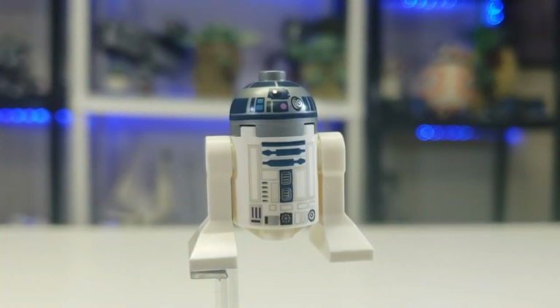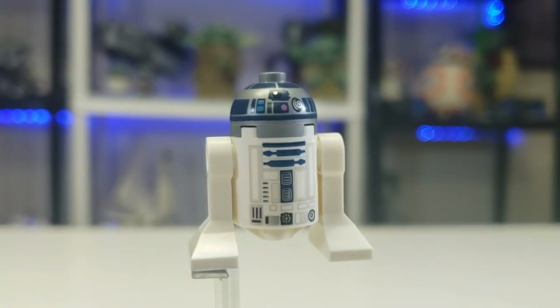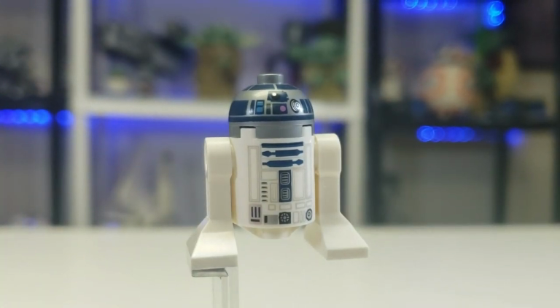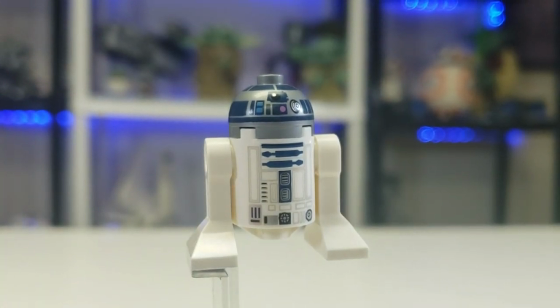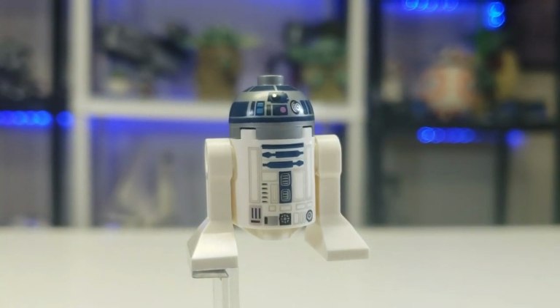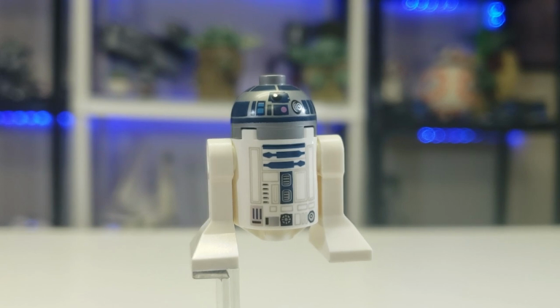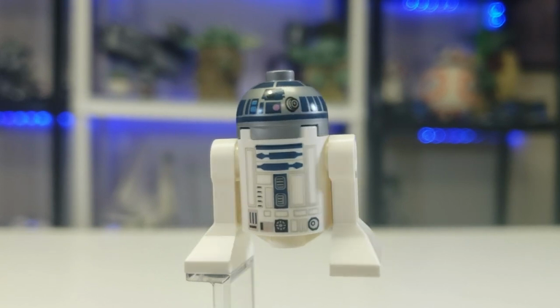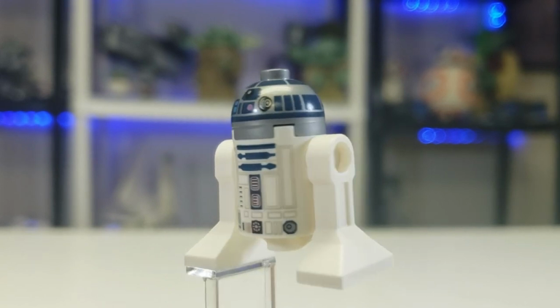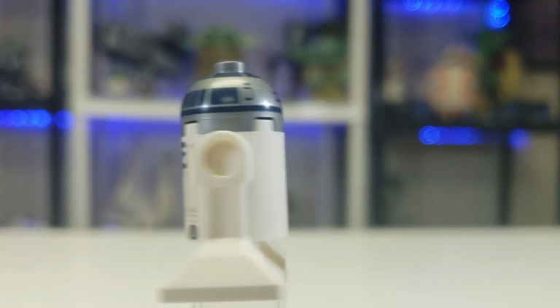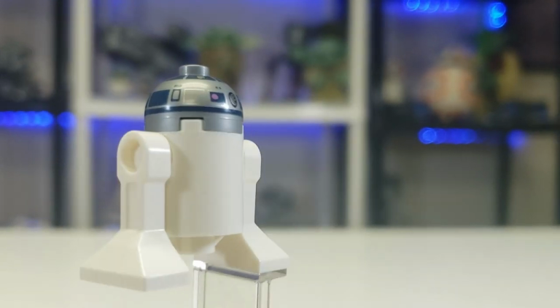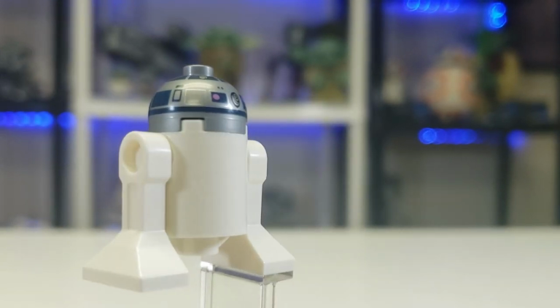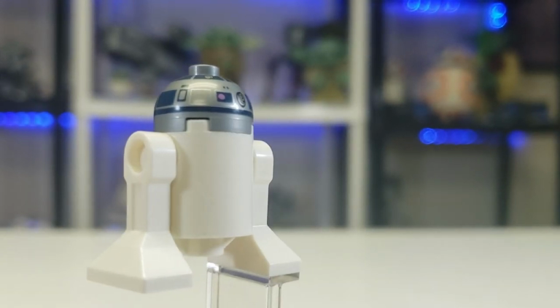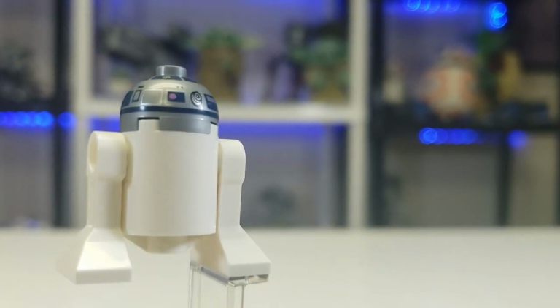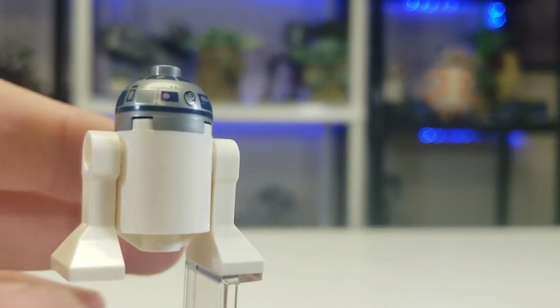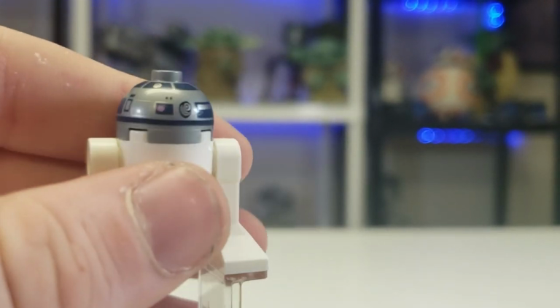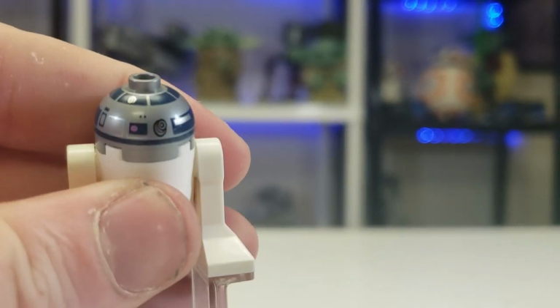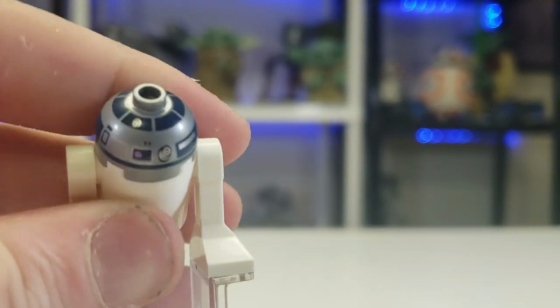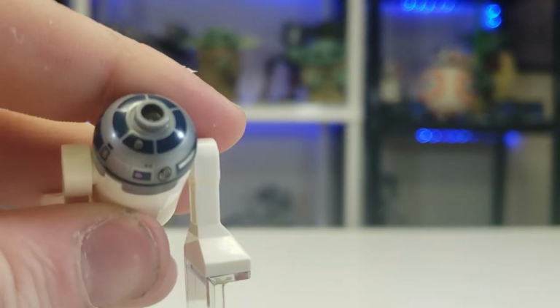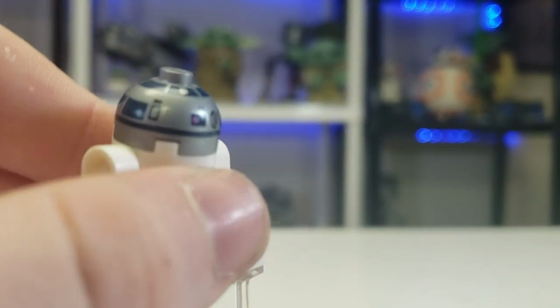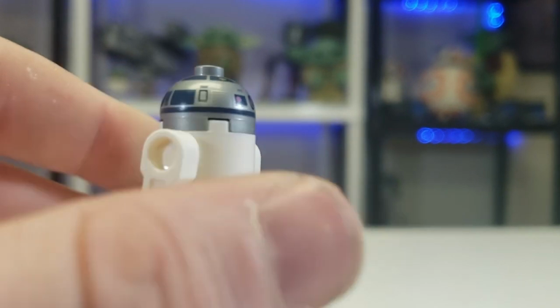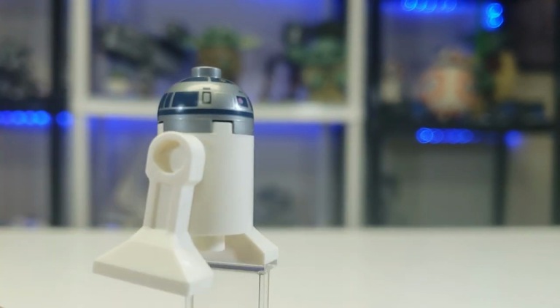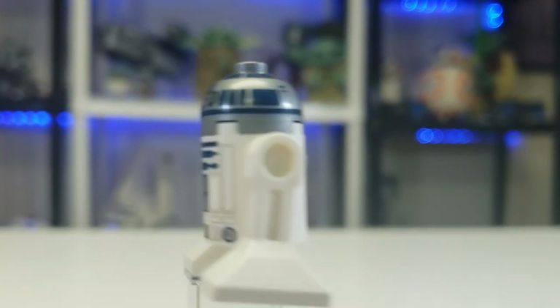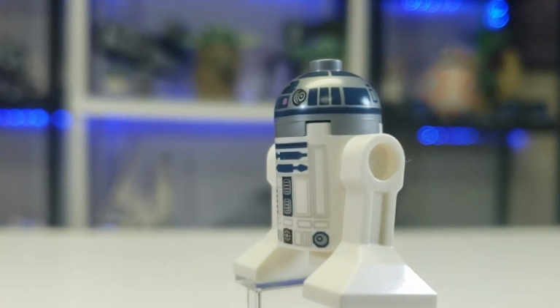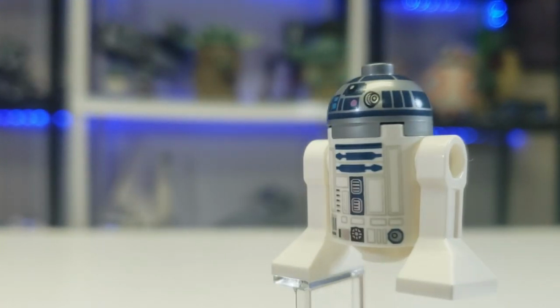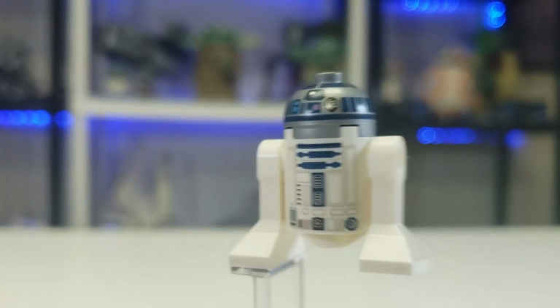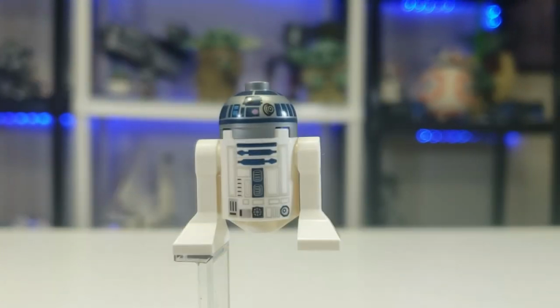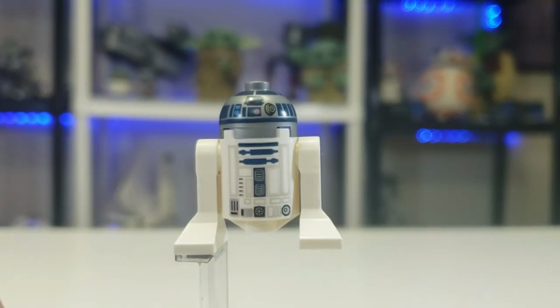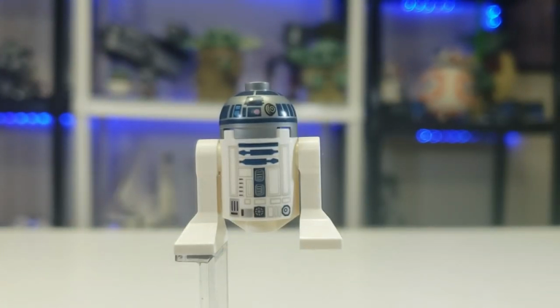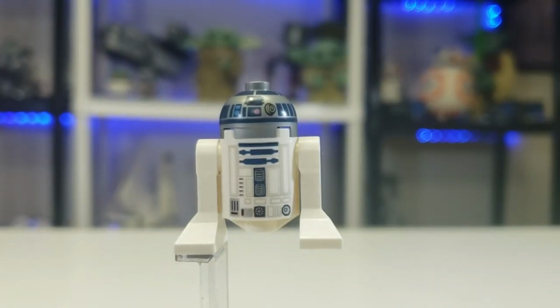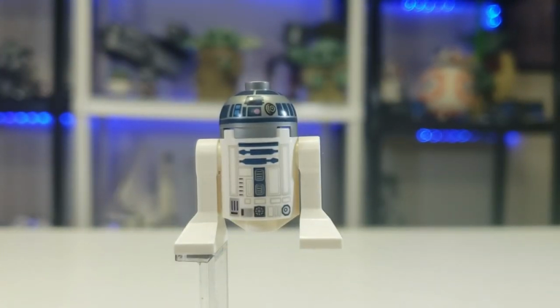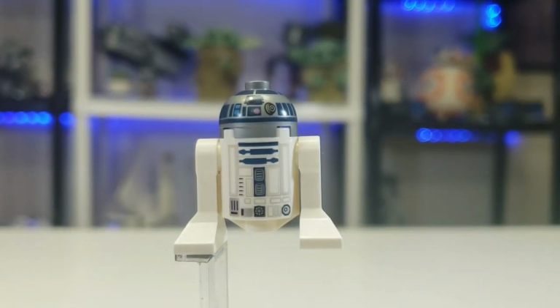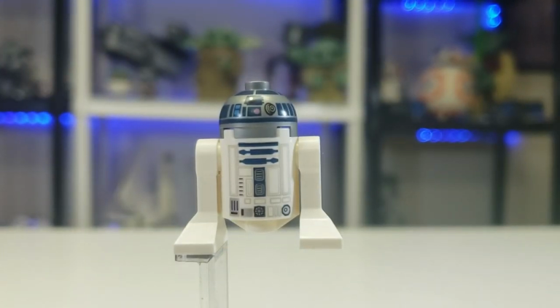Here is R2-D2 — nothing special. It's R2-D2; there's some head printing on the back, nothing special at all. Let's move into the set.